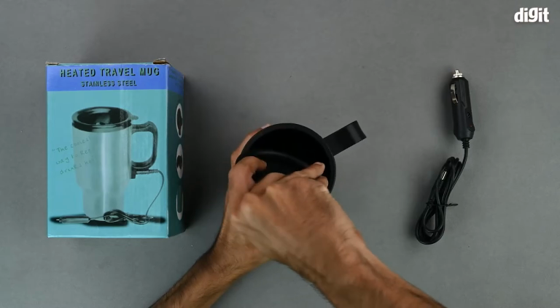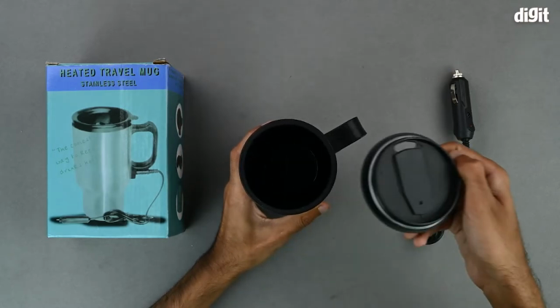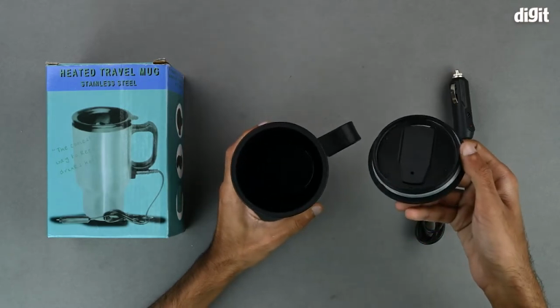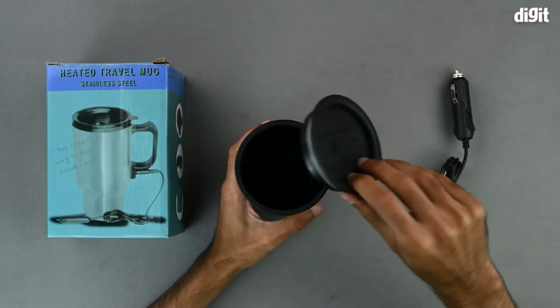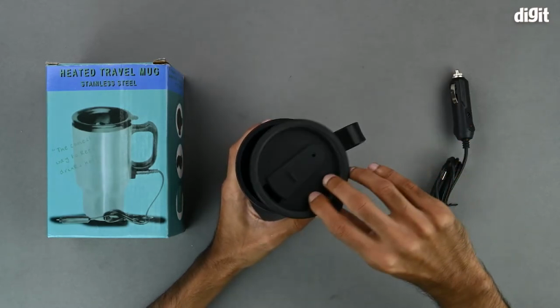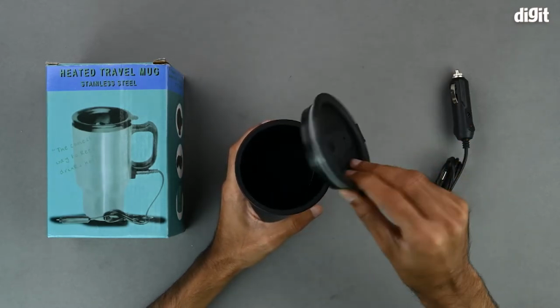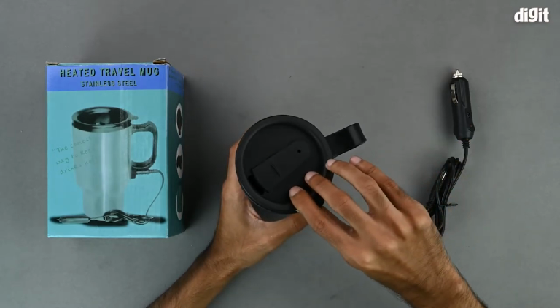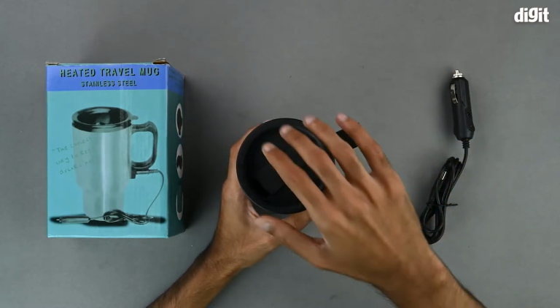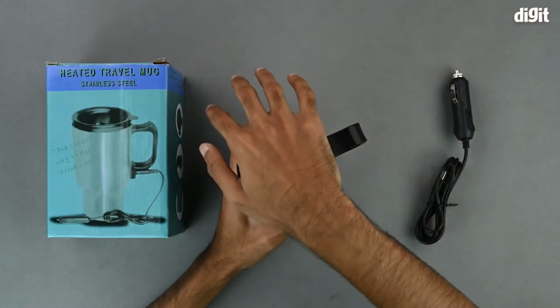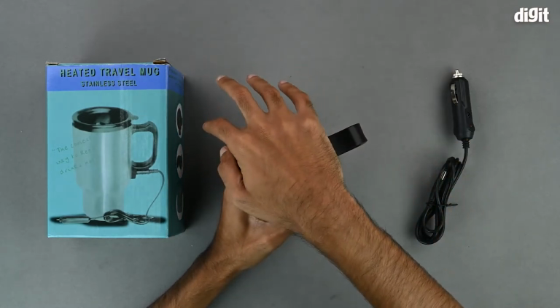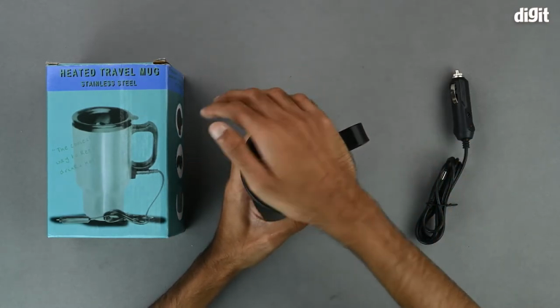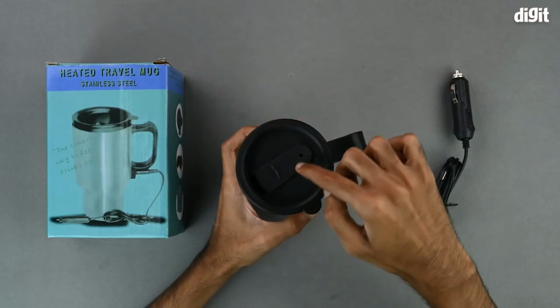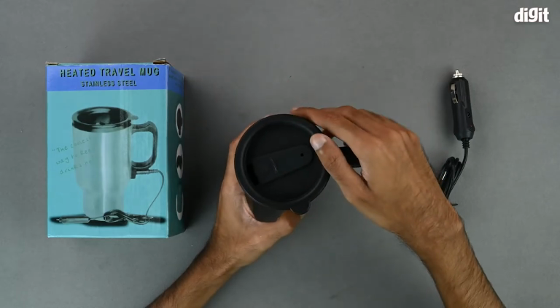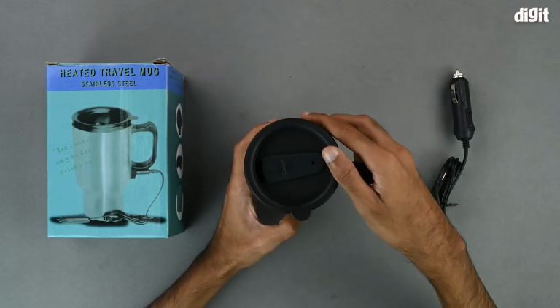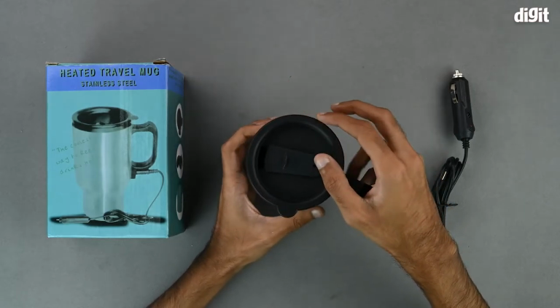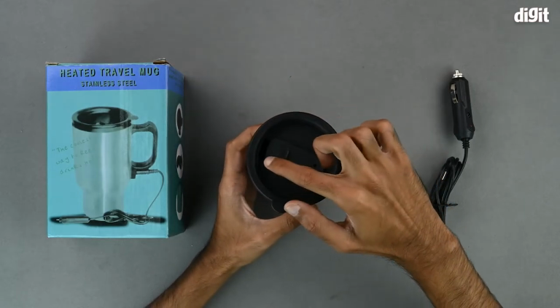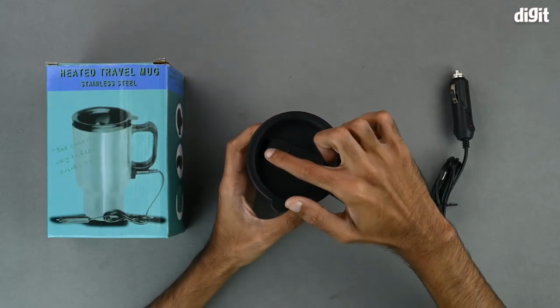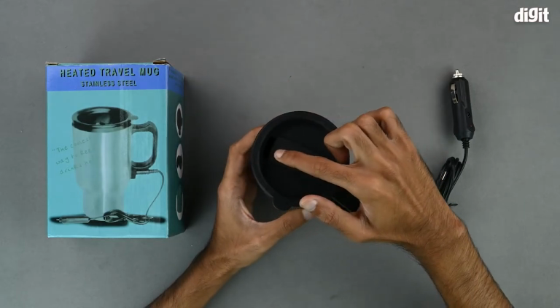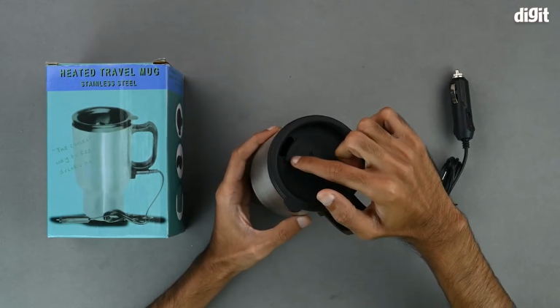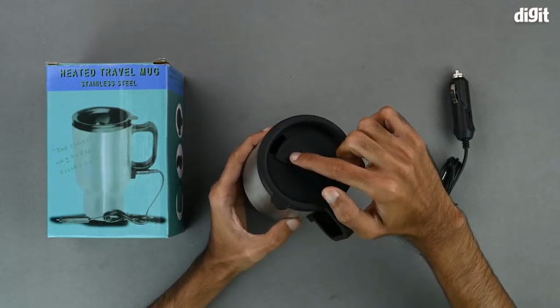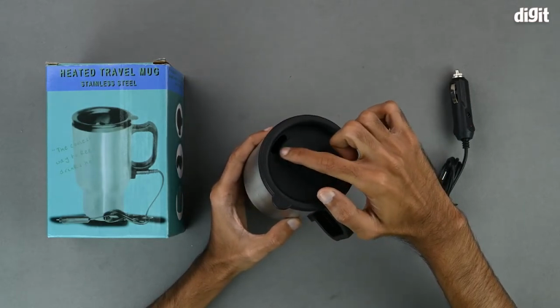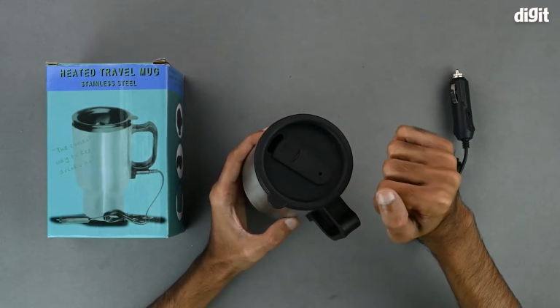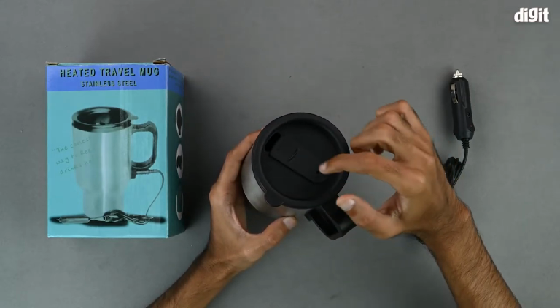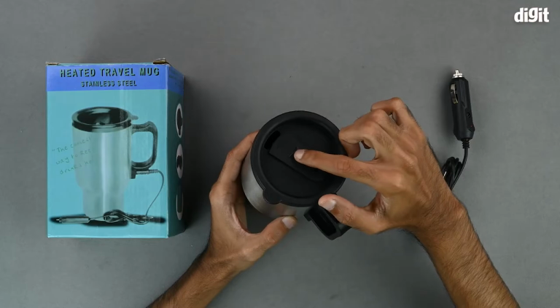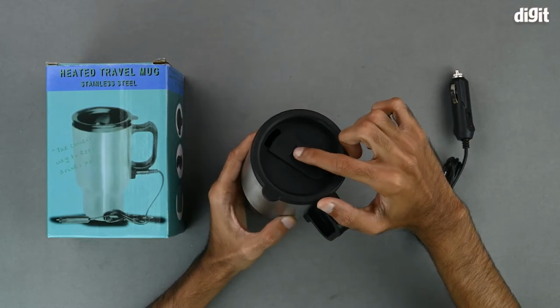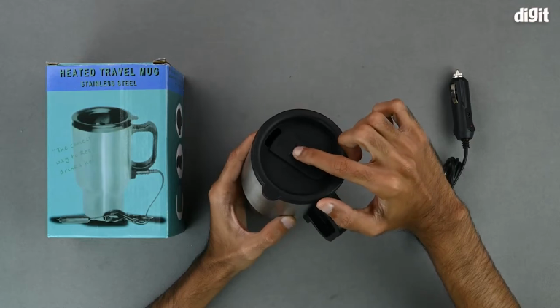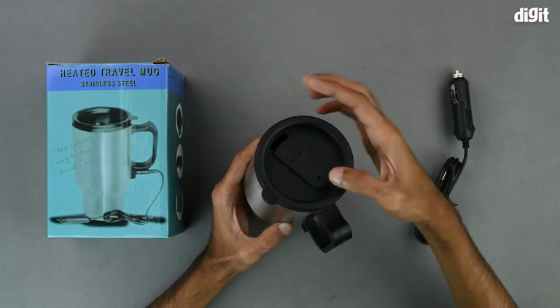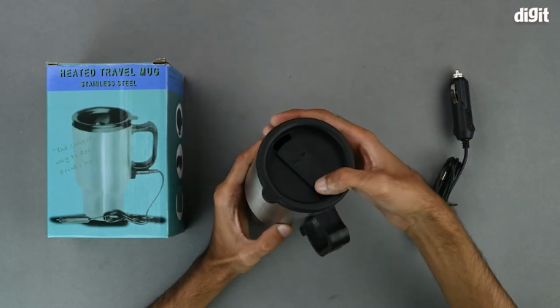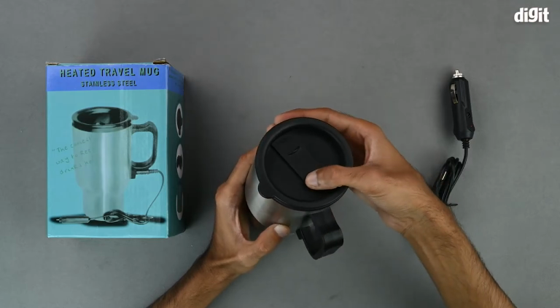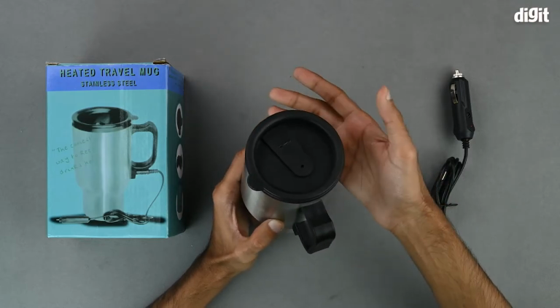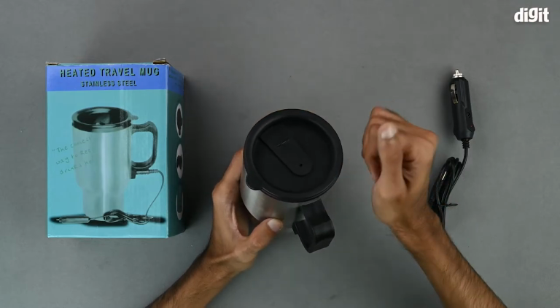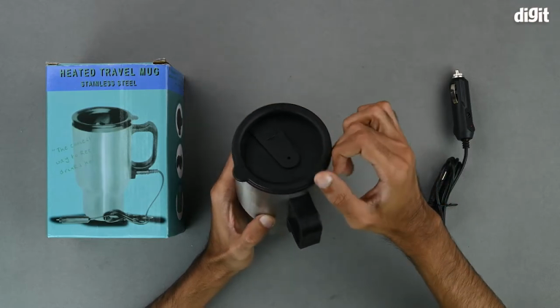On the inside it's simple and black. The anti-spill lid also has a little opening through which you can sip your drink from, and that lid can be shut as well.